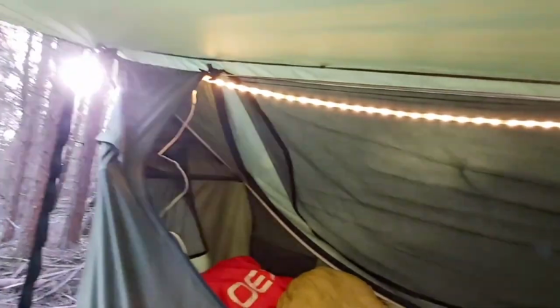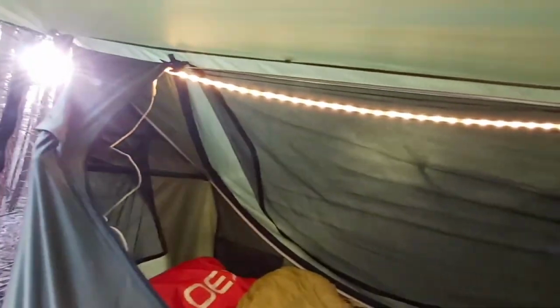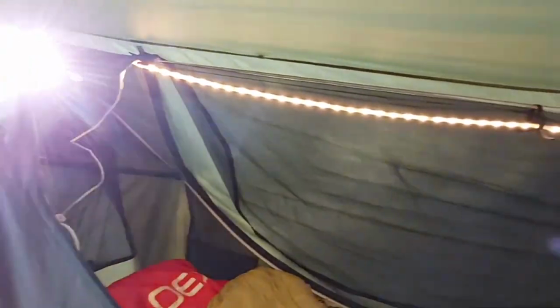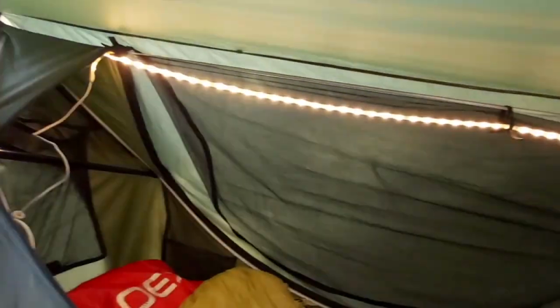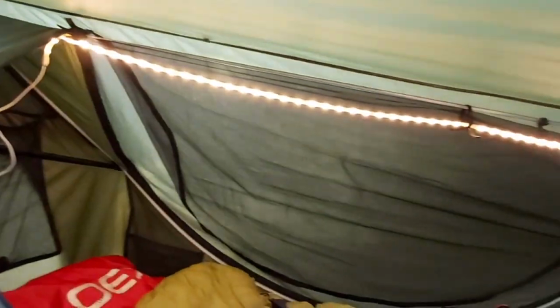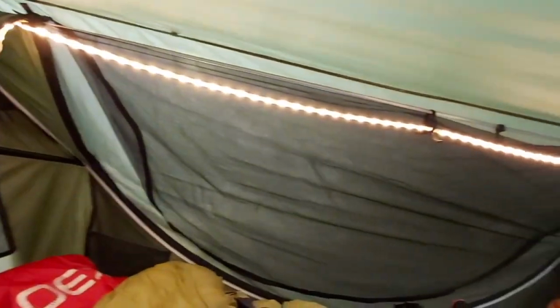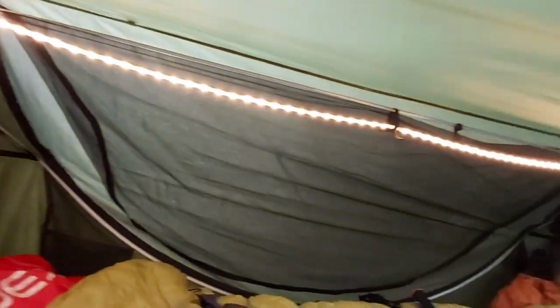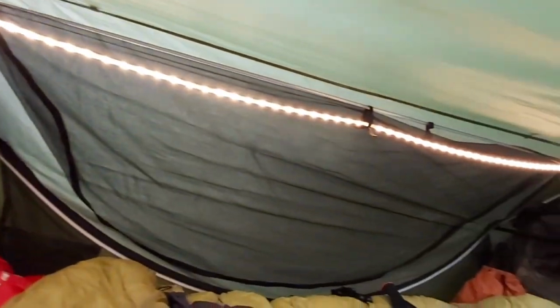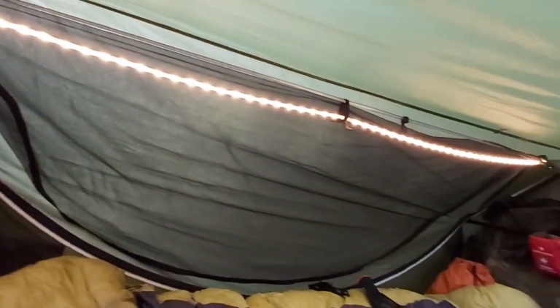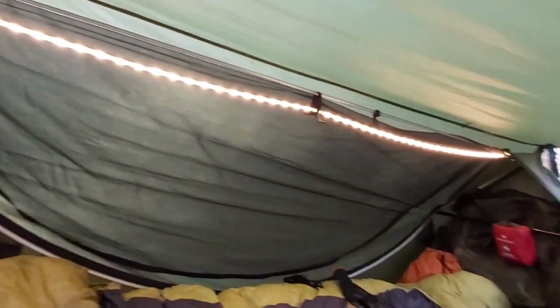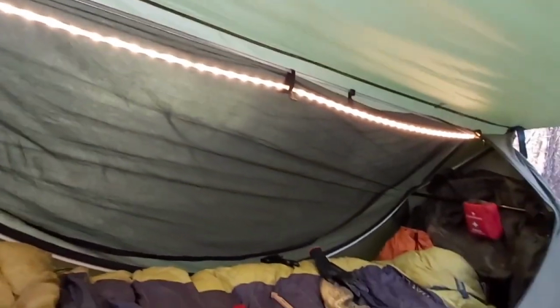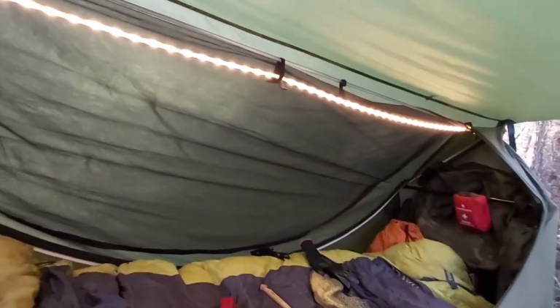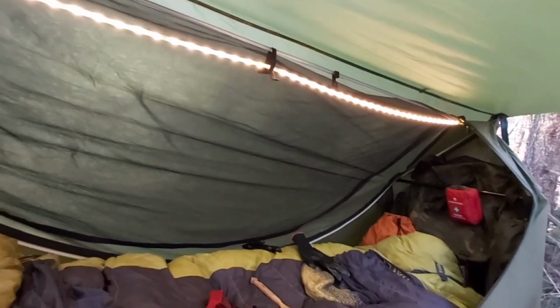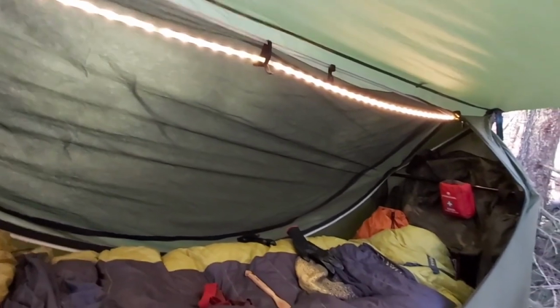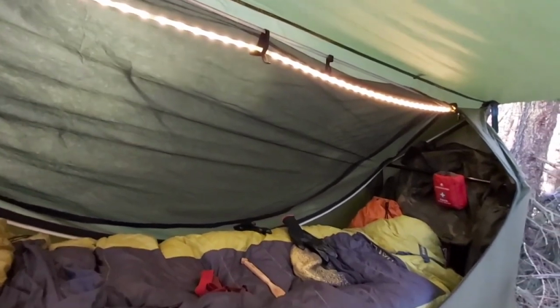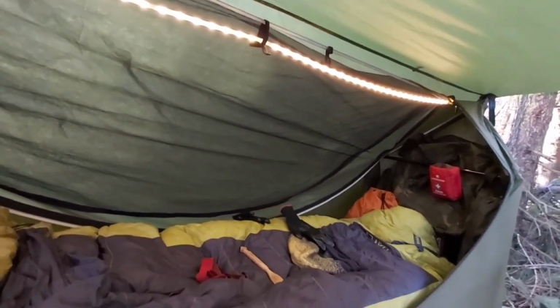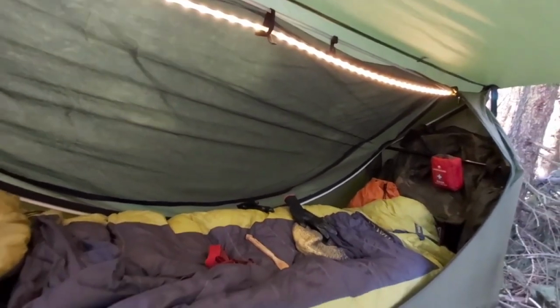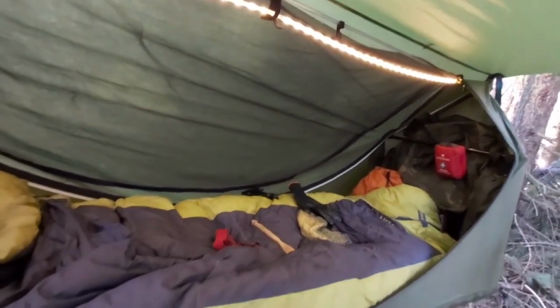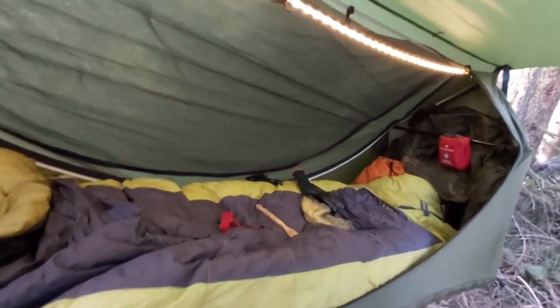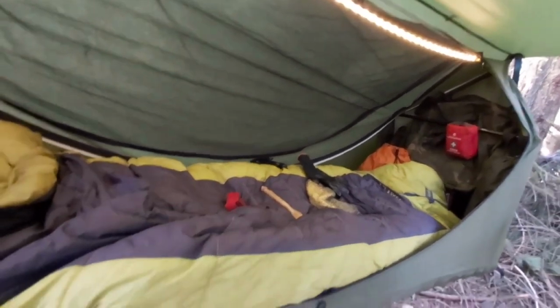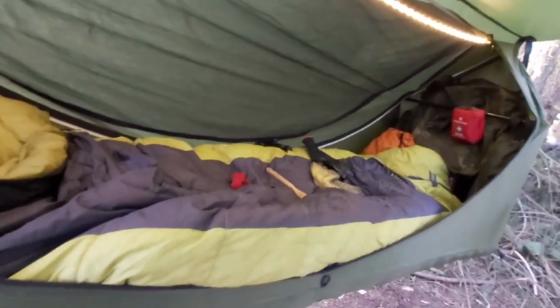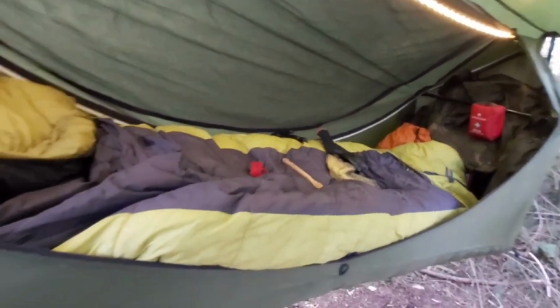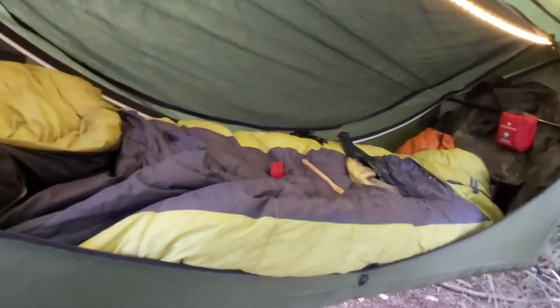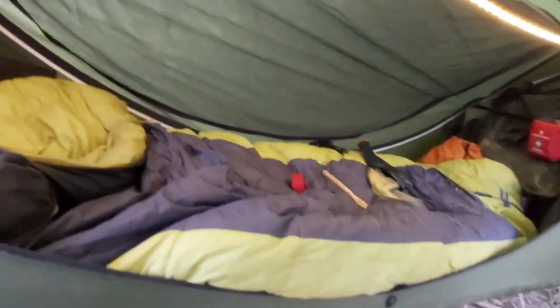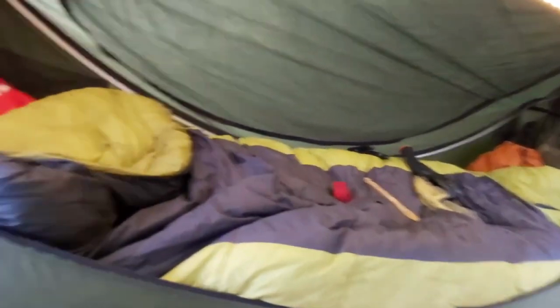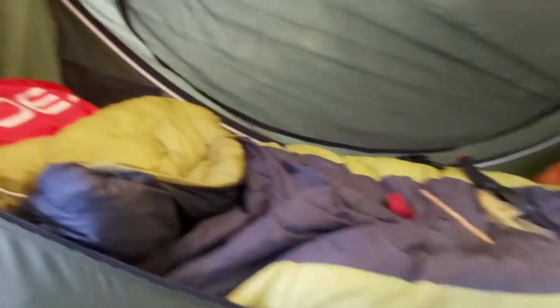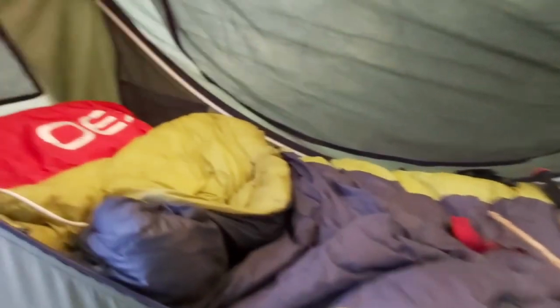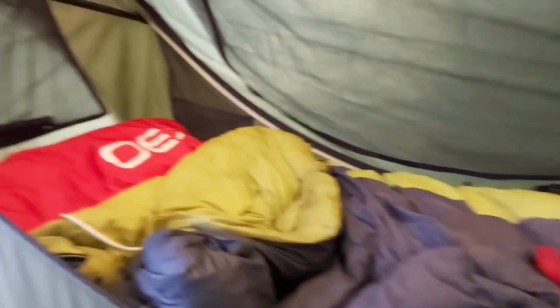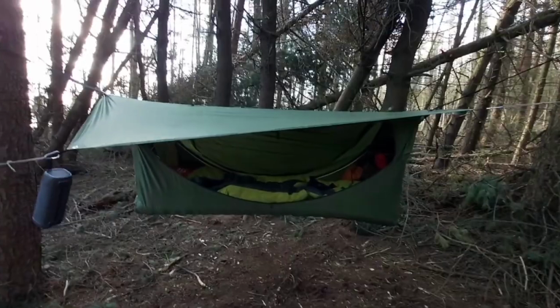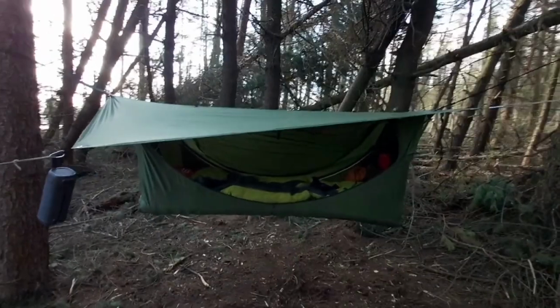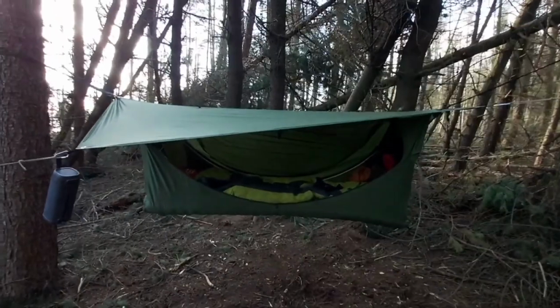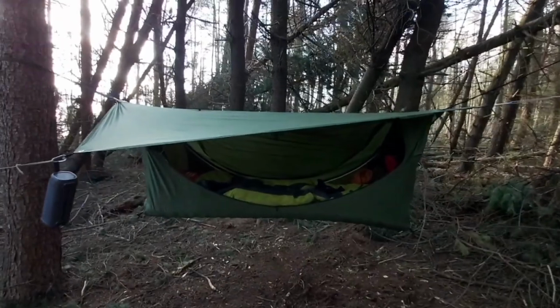I'm just going to give you a quick demo of that. Really funky — just adds a bit of ambient light at night time. It's also dimmable as well.